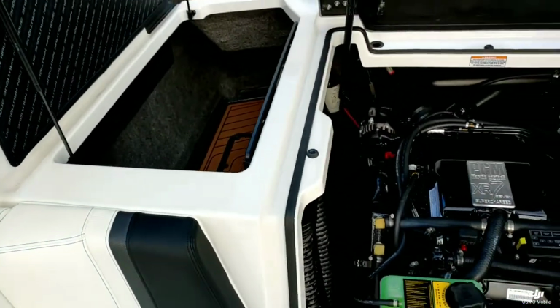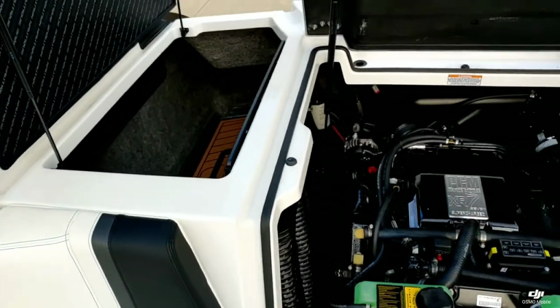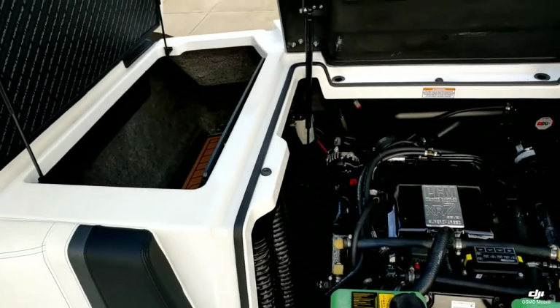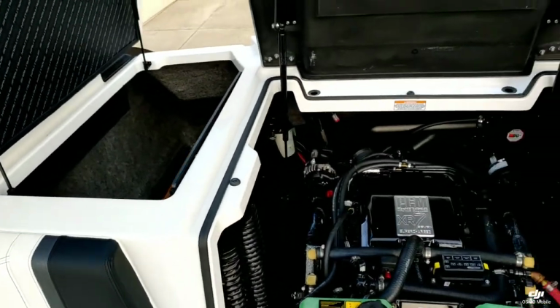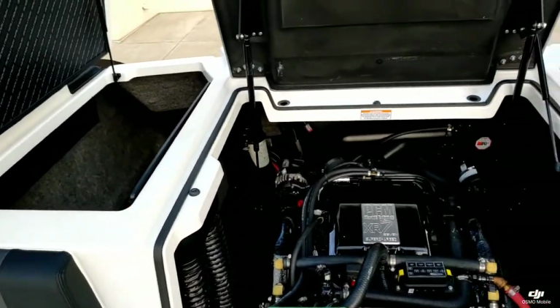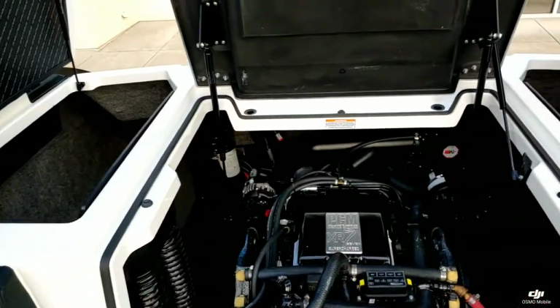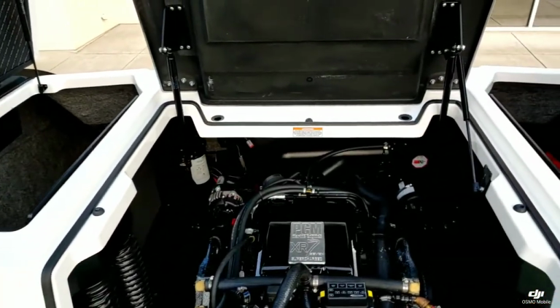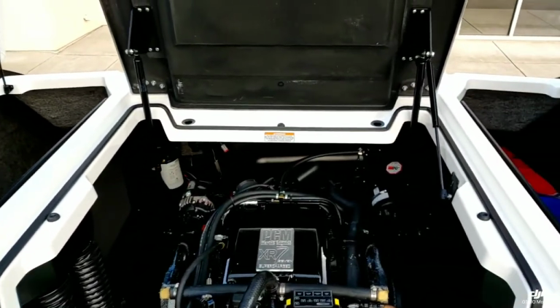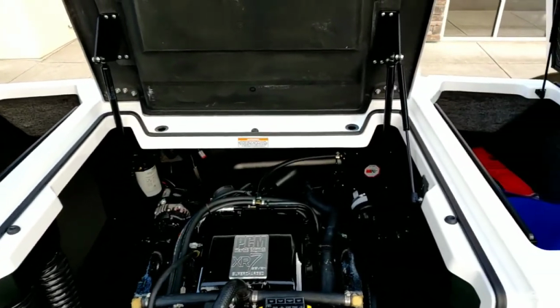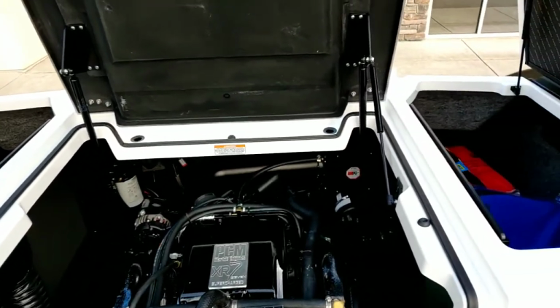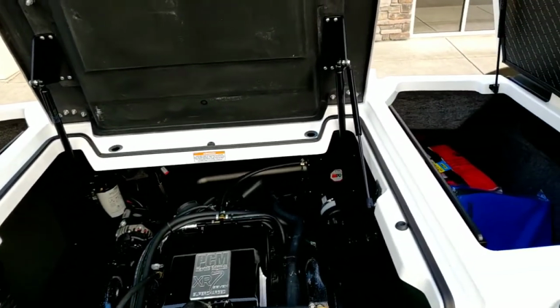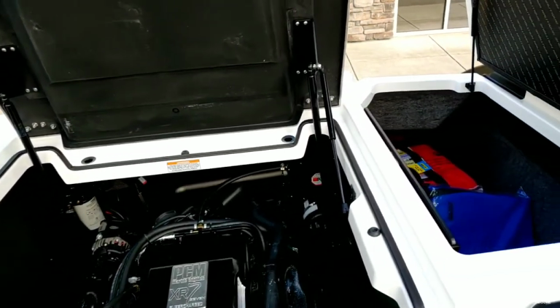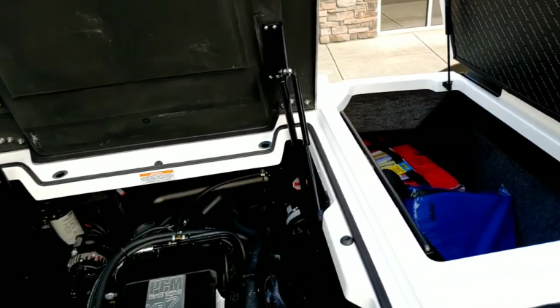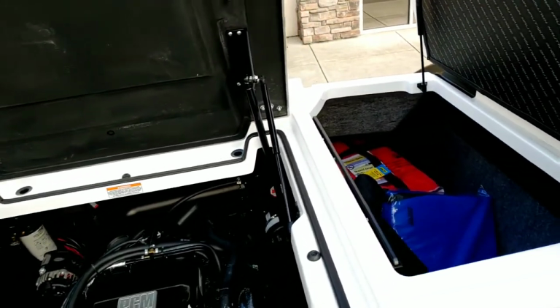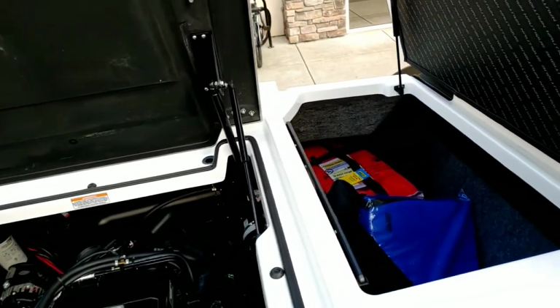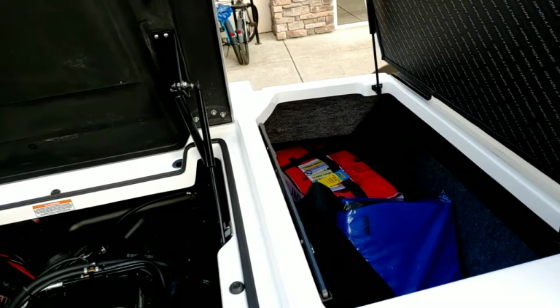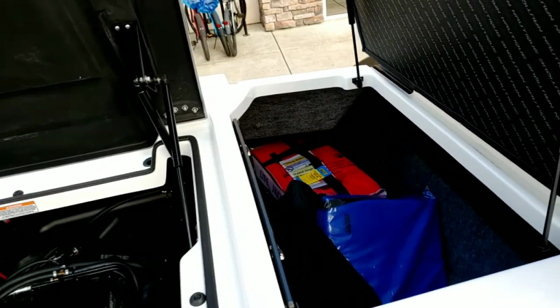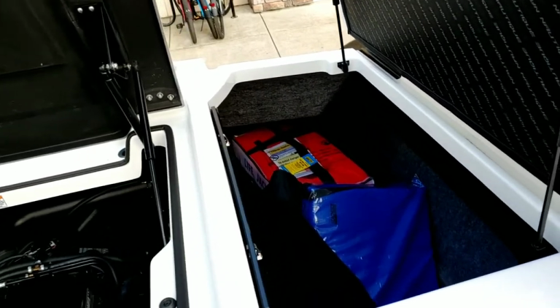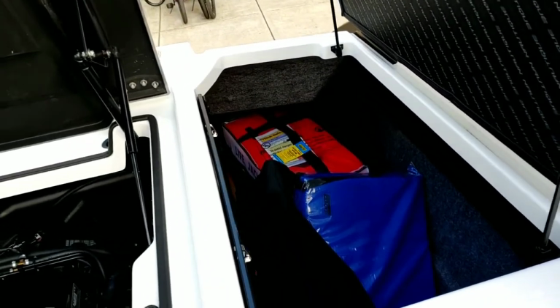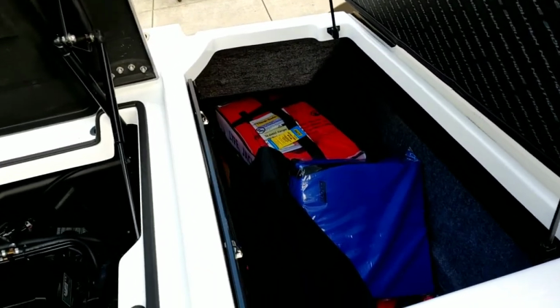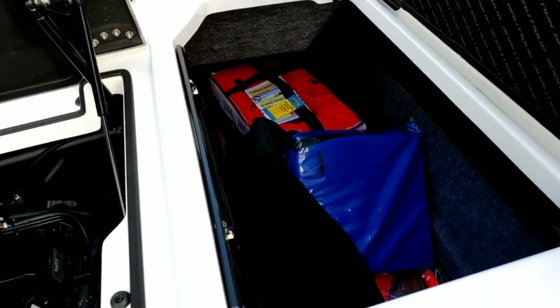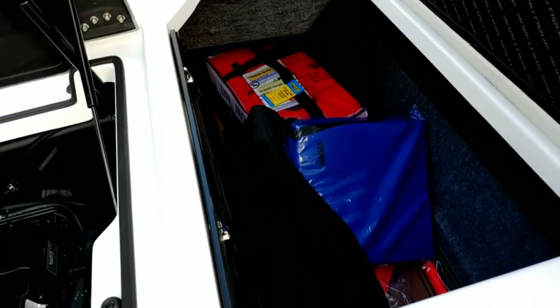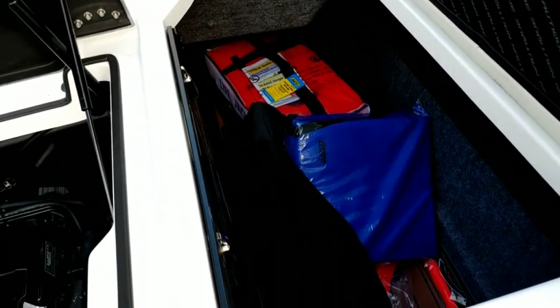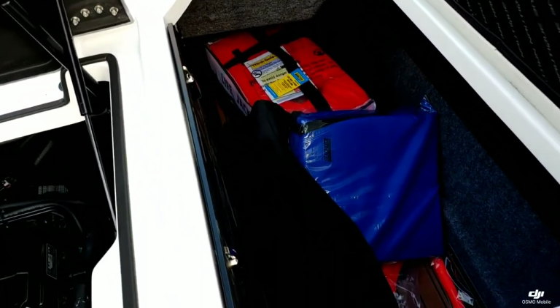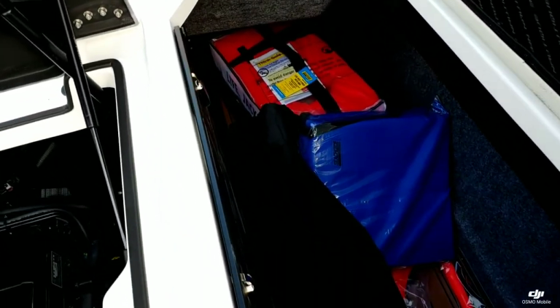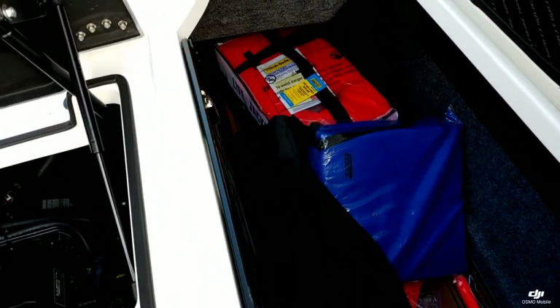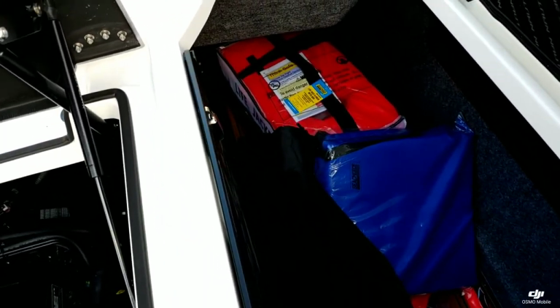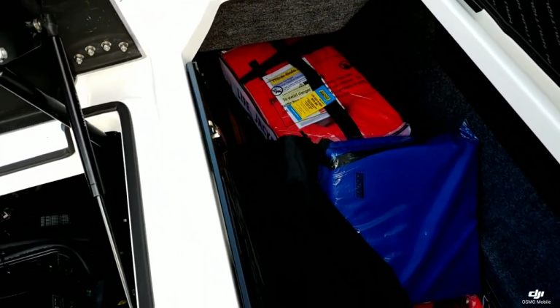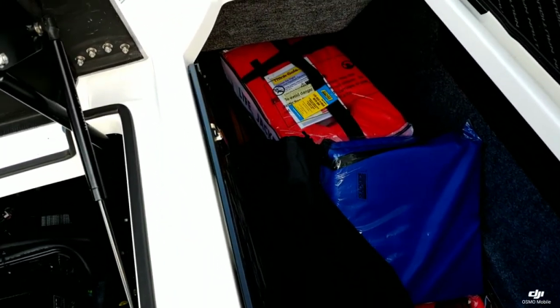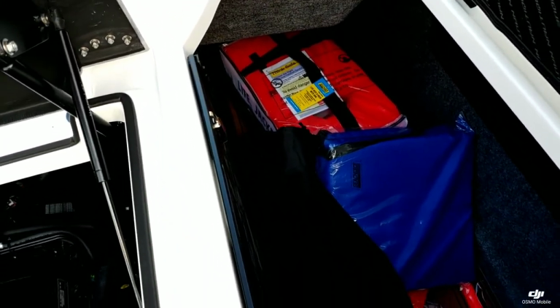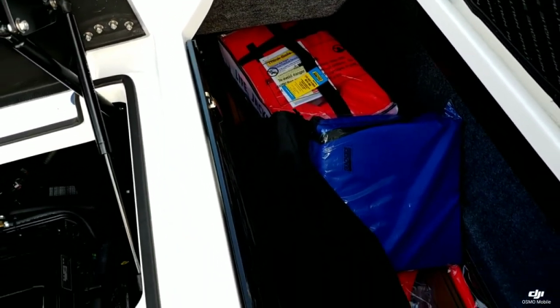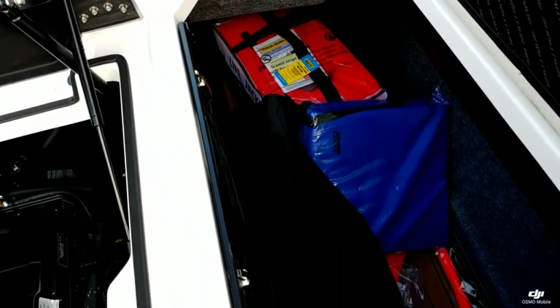Got that really nice subfloor ballast — 2,850 pounds of subfloor ballast — which leaves tons of room in the back for all your gear.